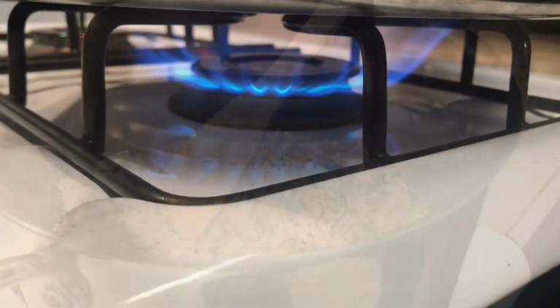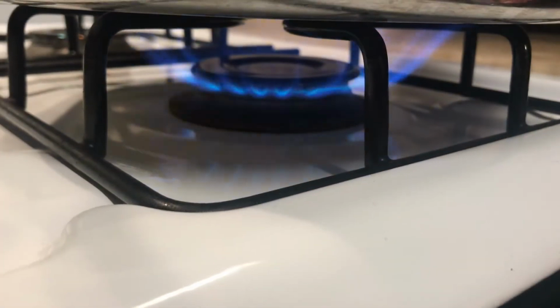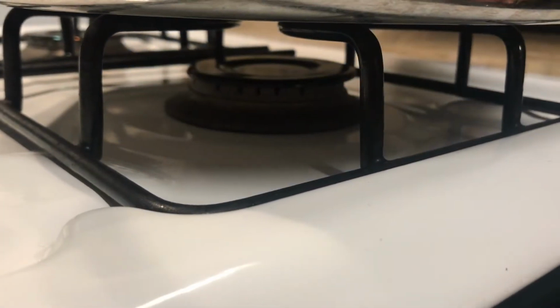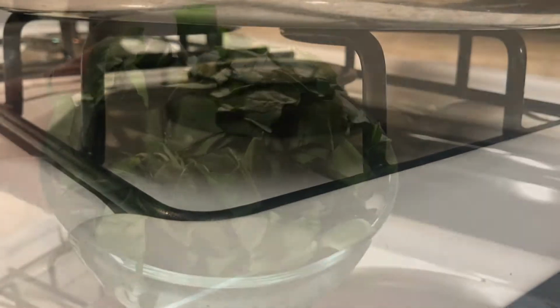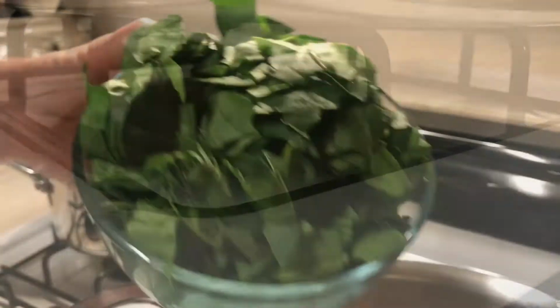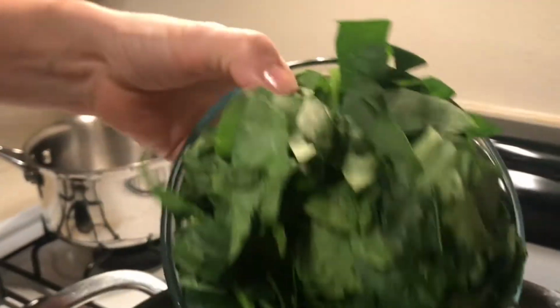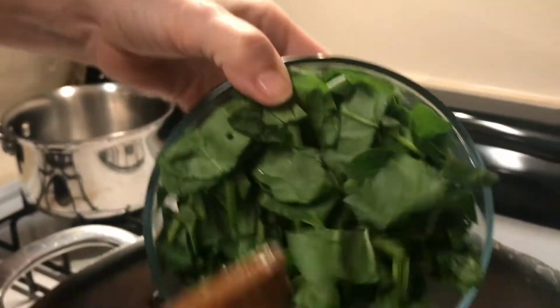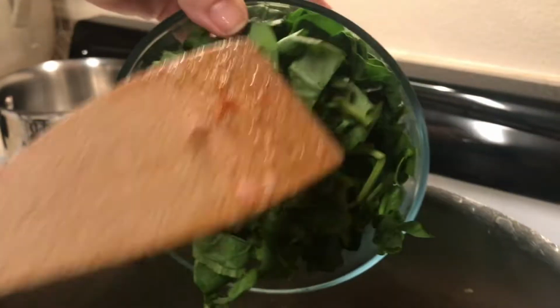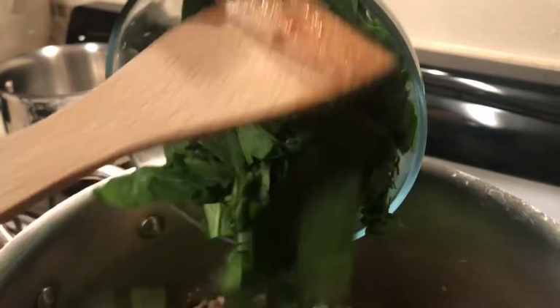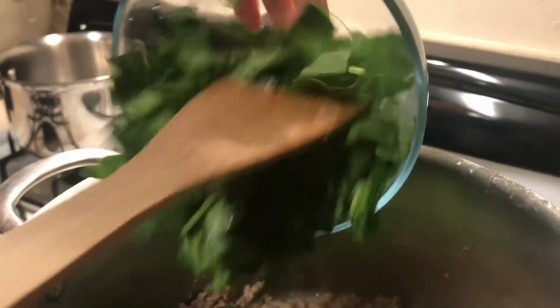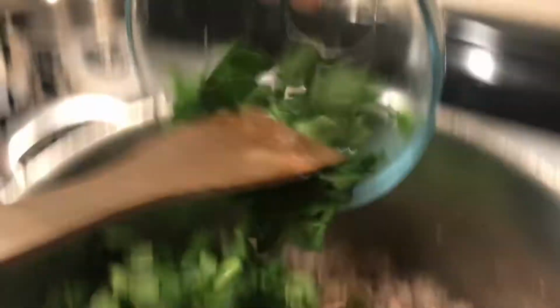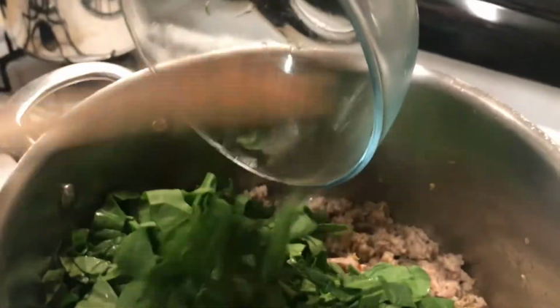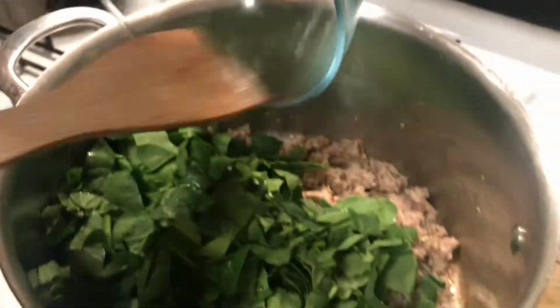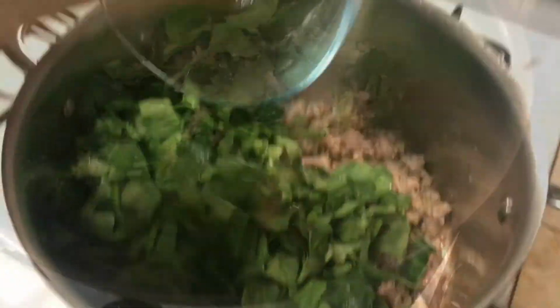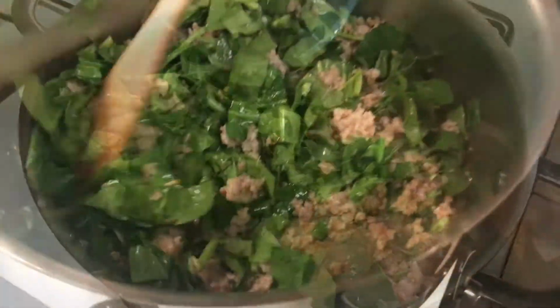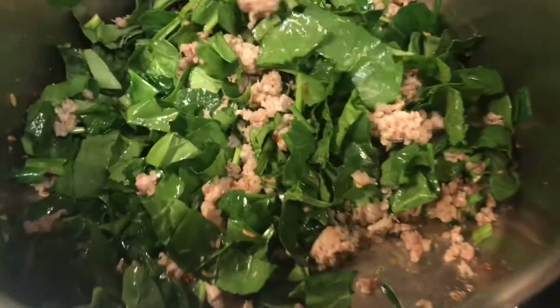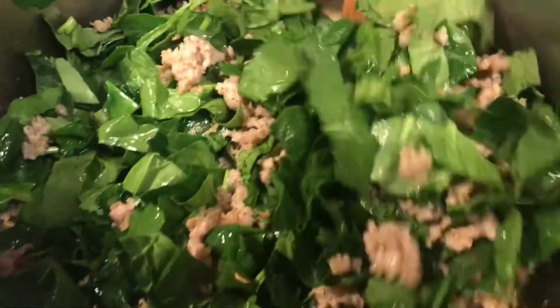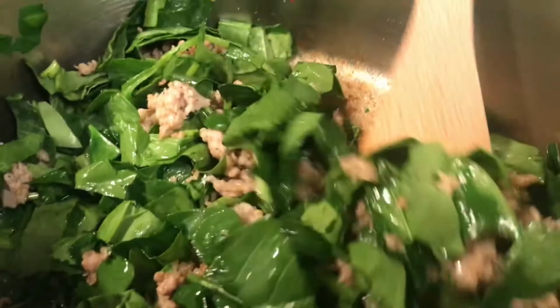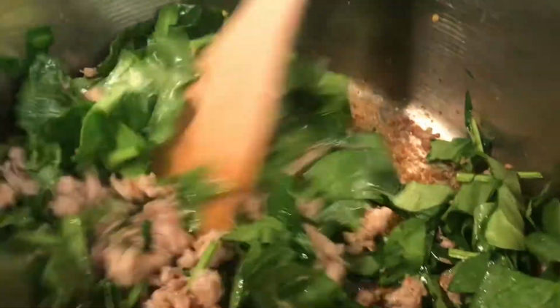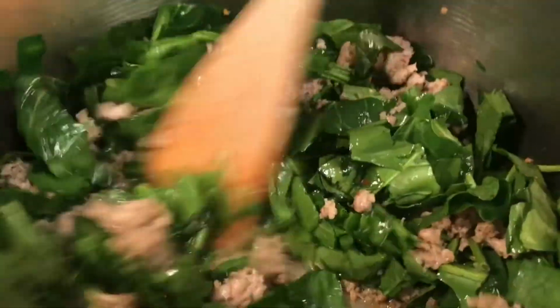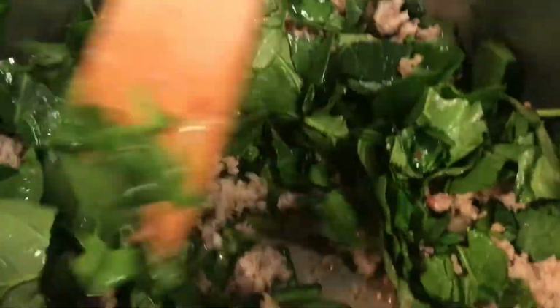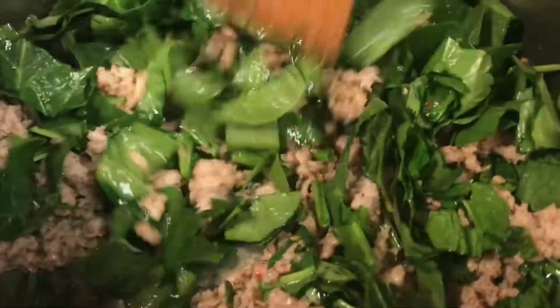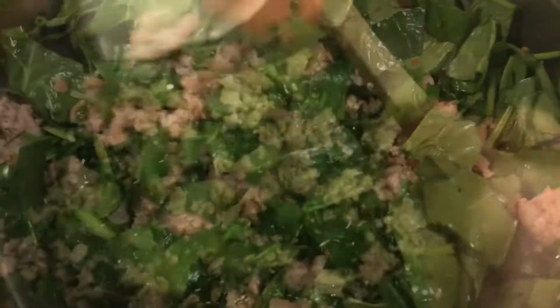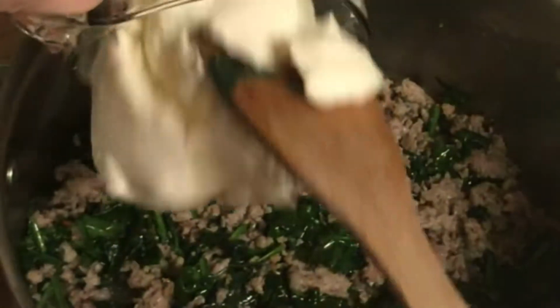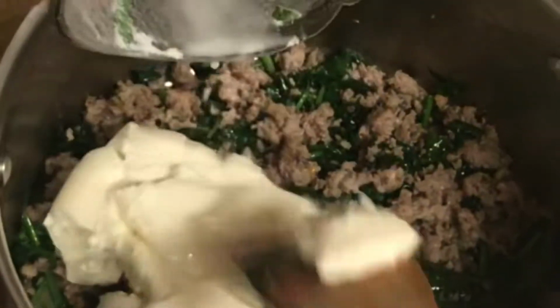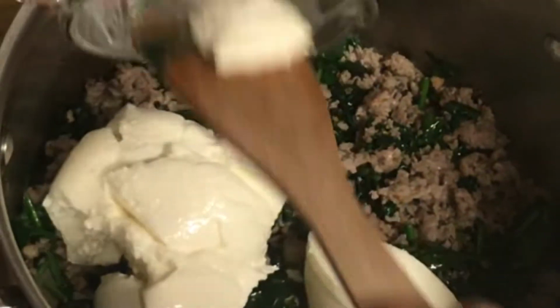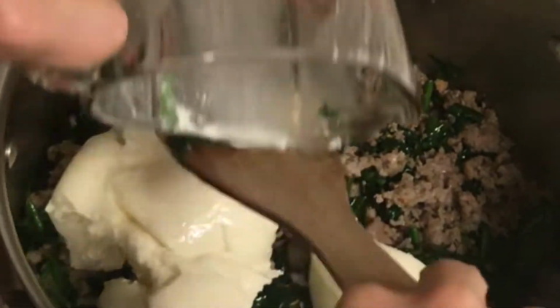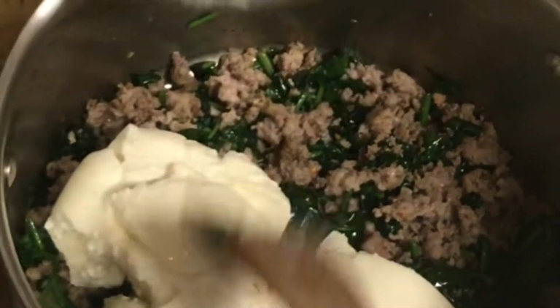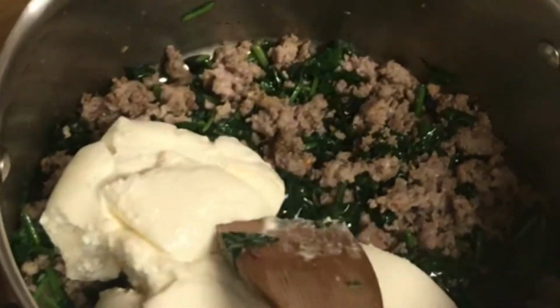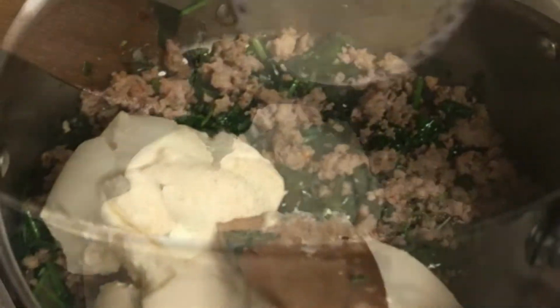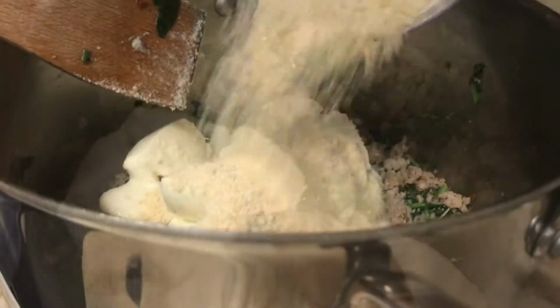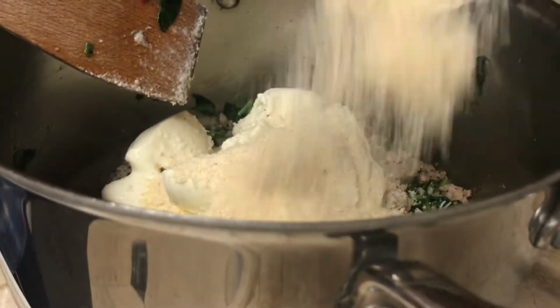Turn the fire off and add 3 cups of fresh chopped spinach. Allow the sausage to cool off for a little bit before you add 2 cups of ricotta cheese and 1 cup of Parmesan cheese.